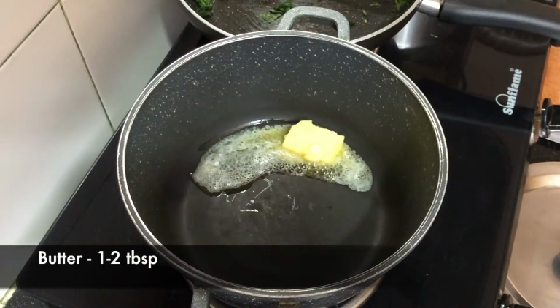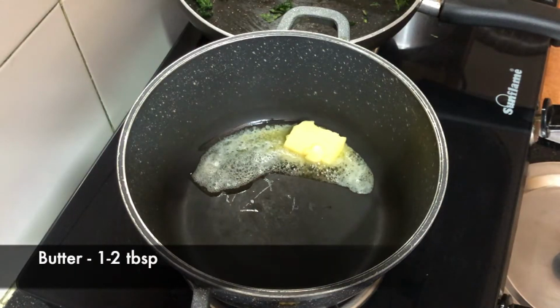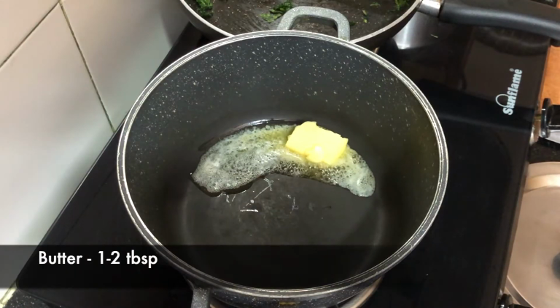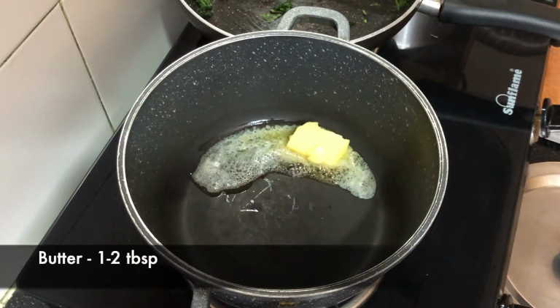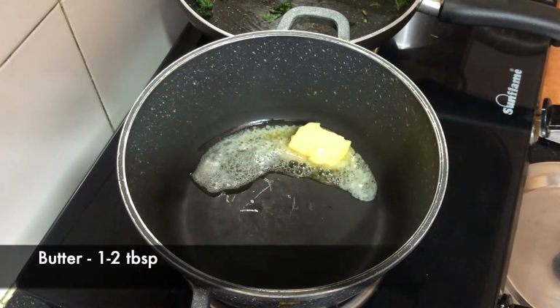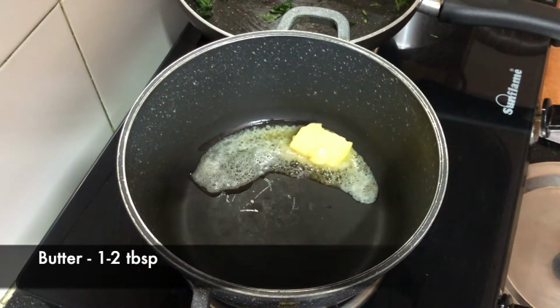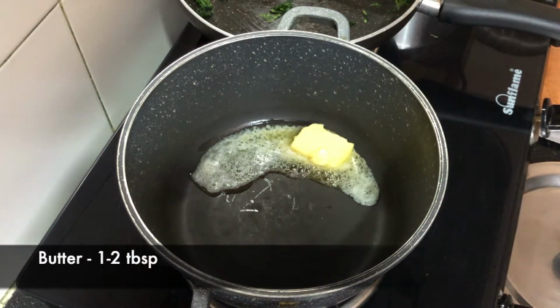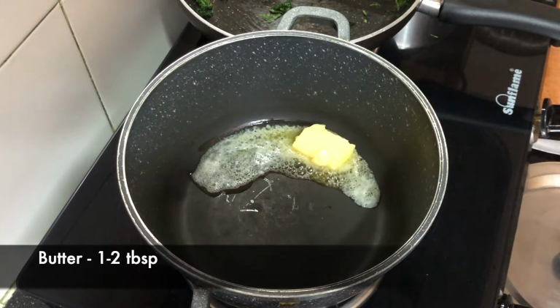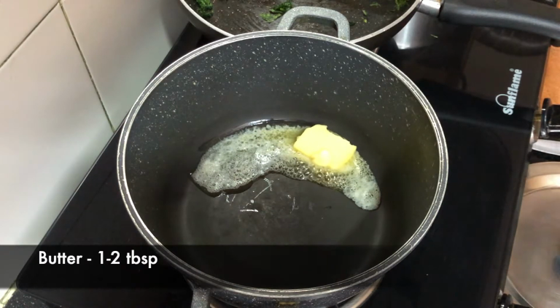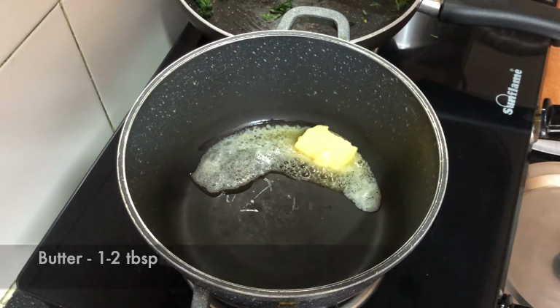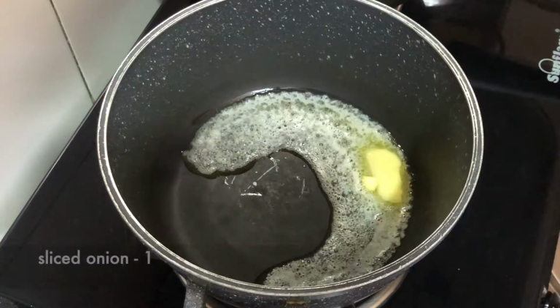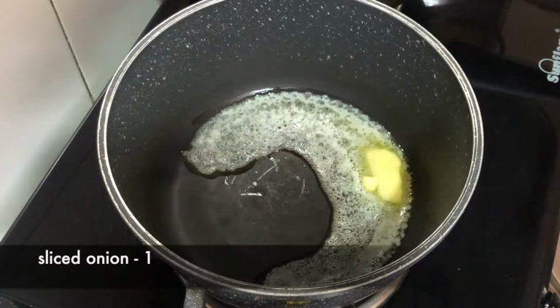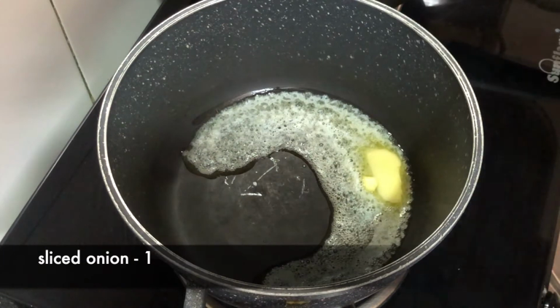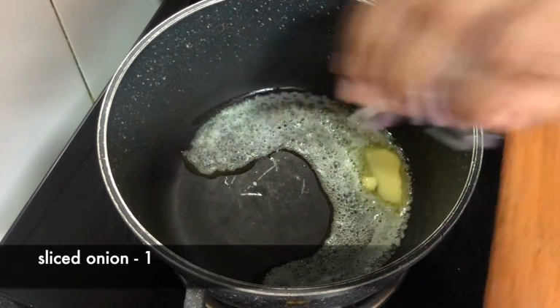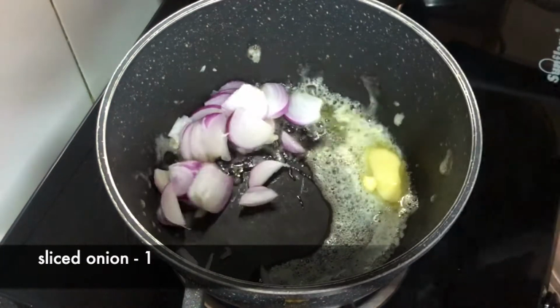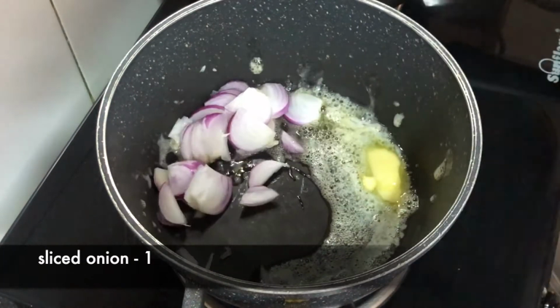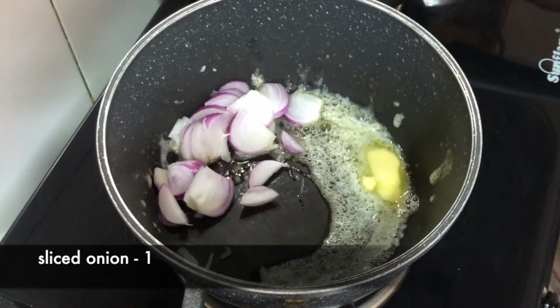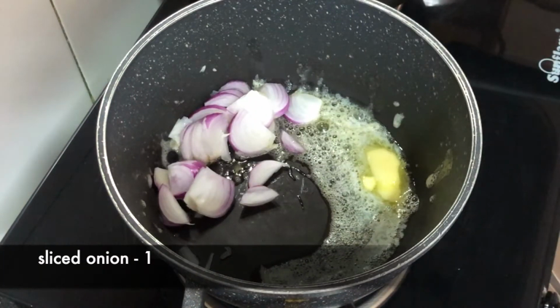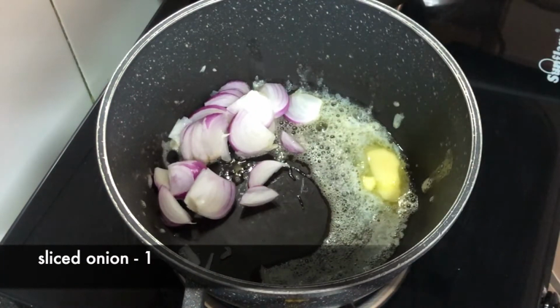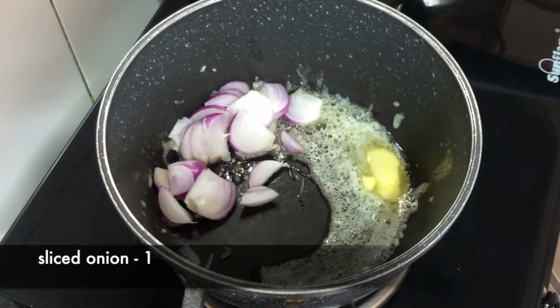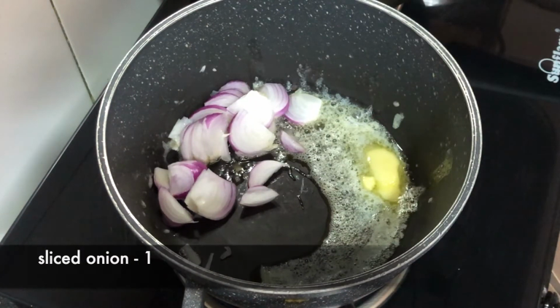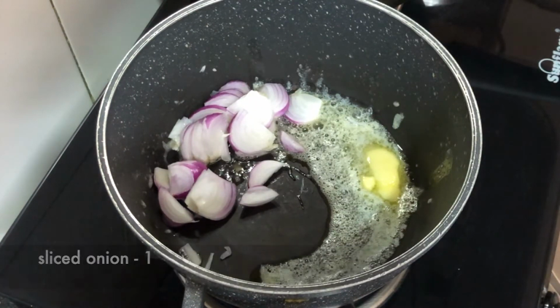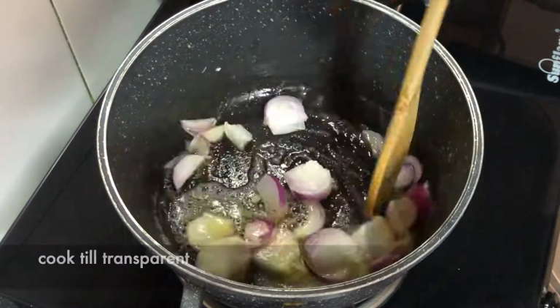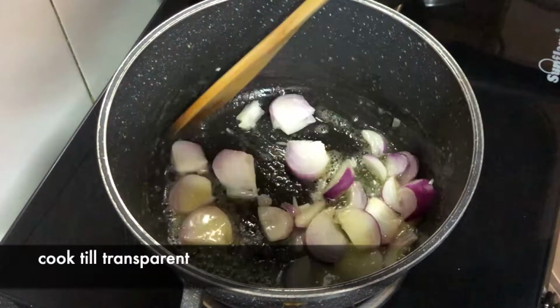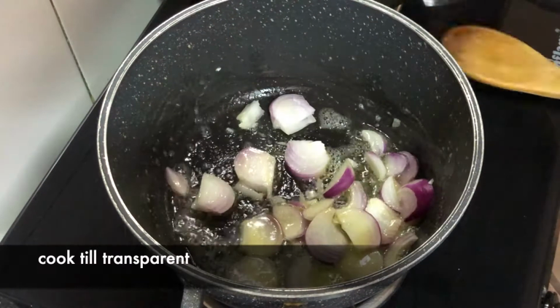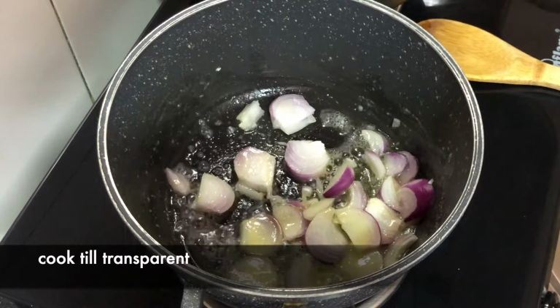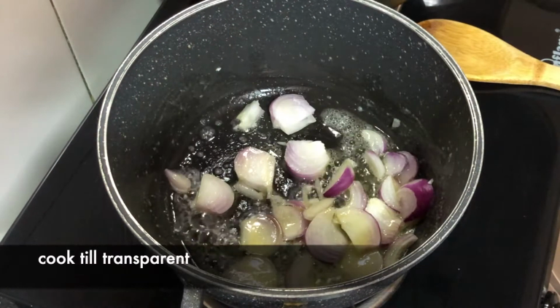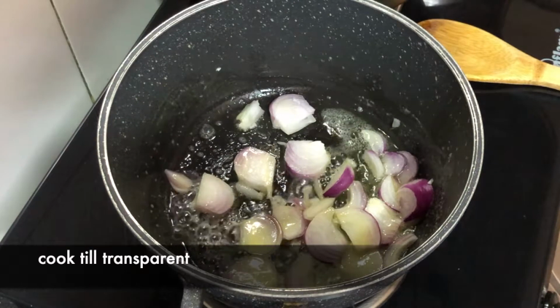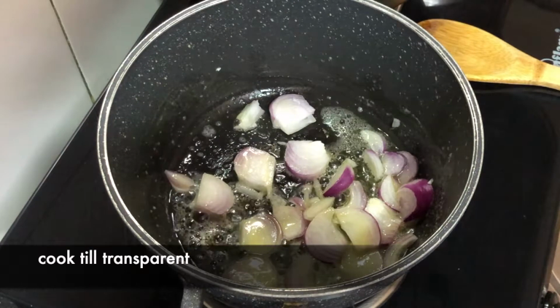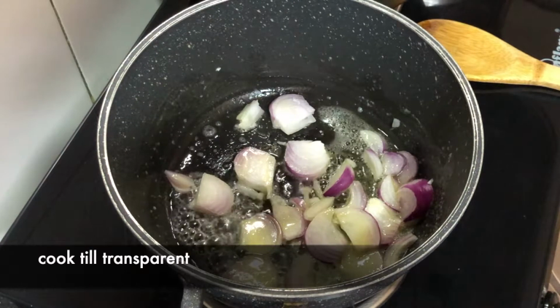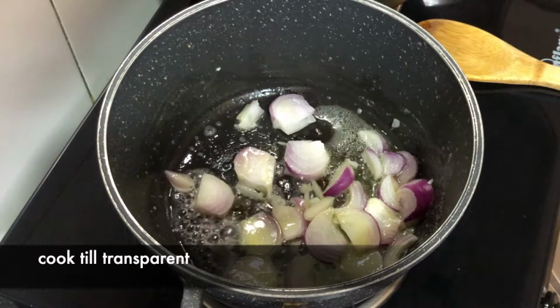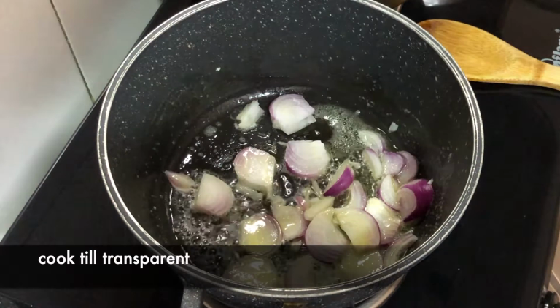Now we will add butter — I have 1 to 2 tablespoons of butter. We will add sliced onion and cook it until it becomes transparent.